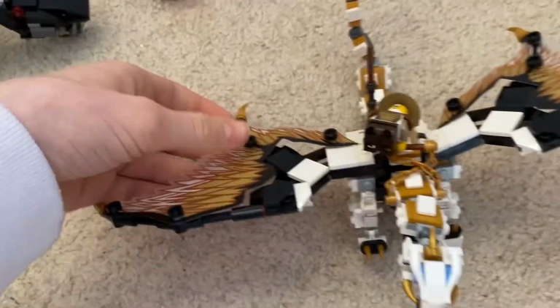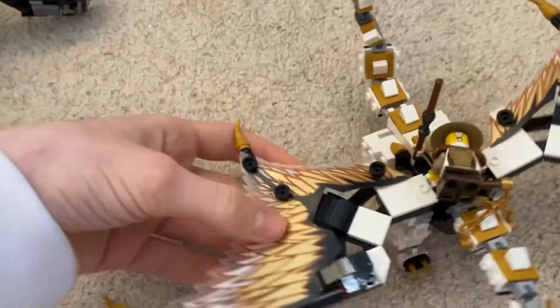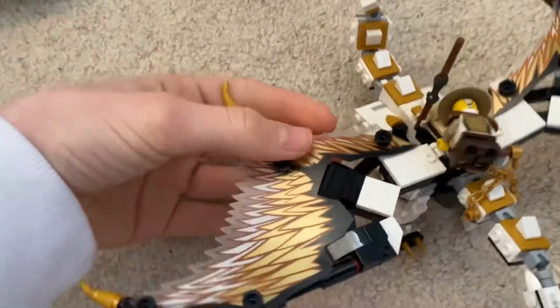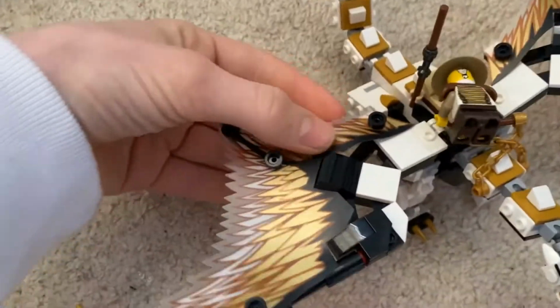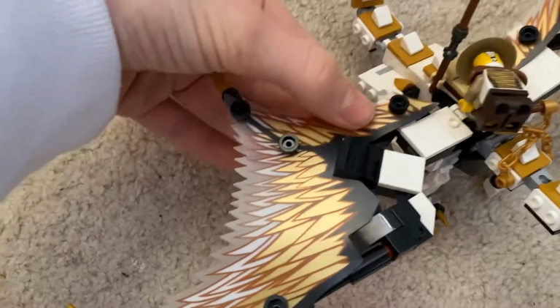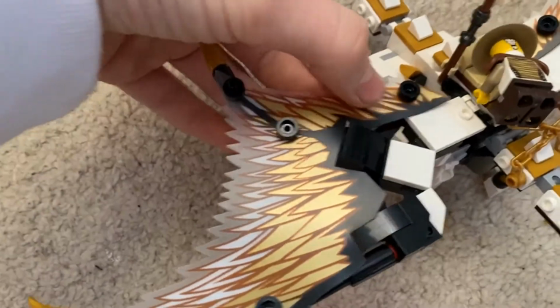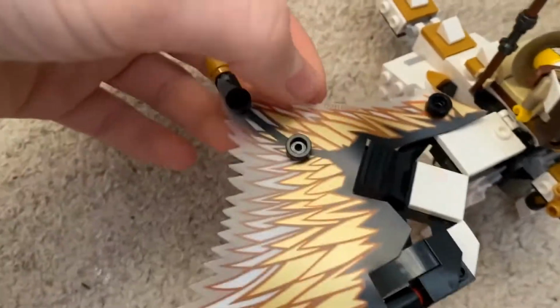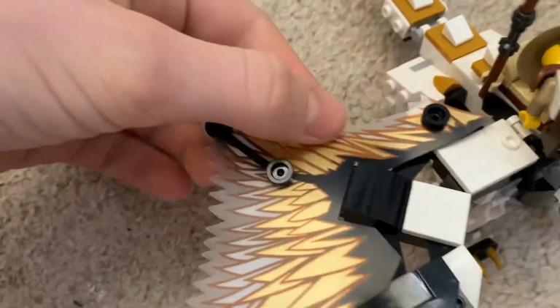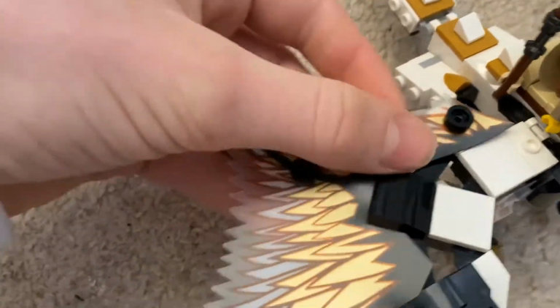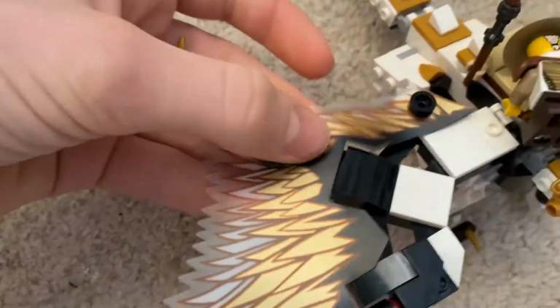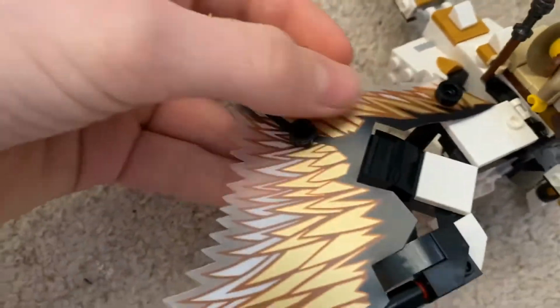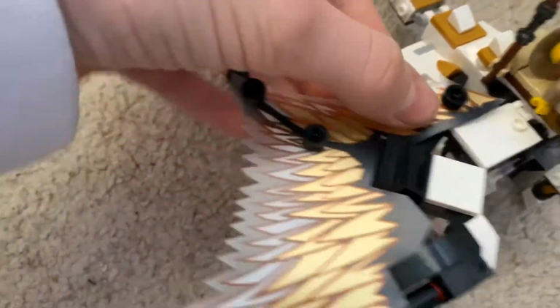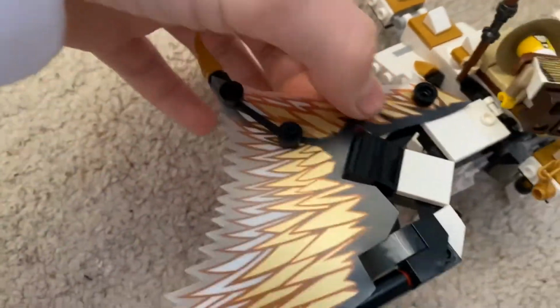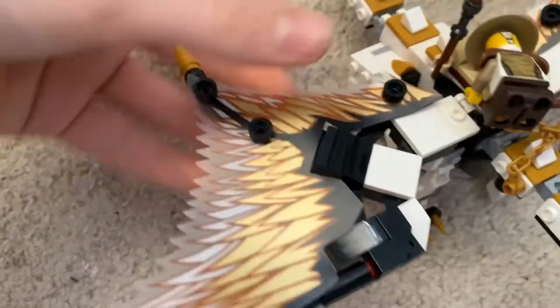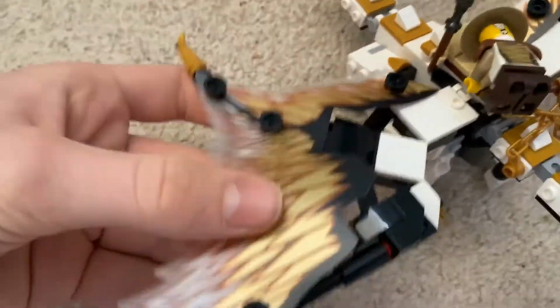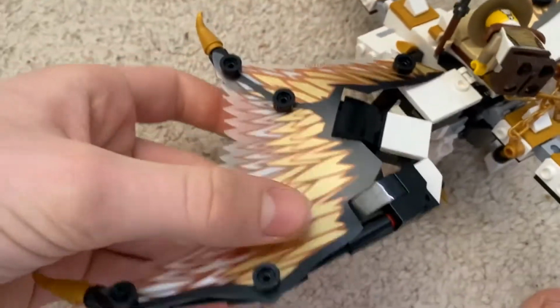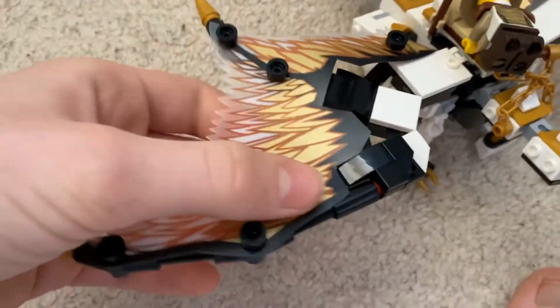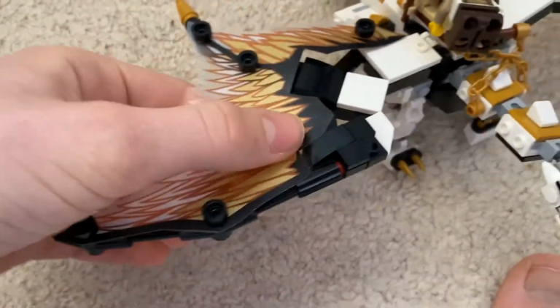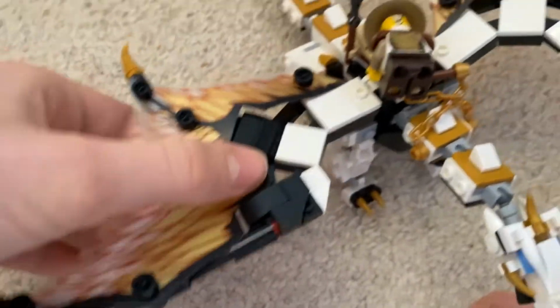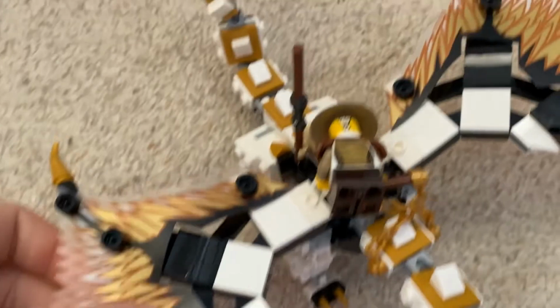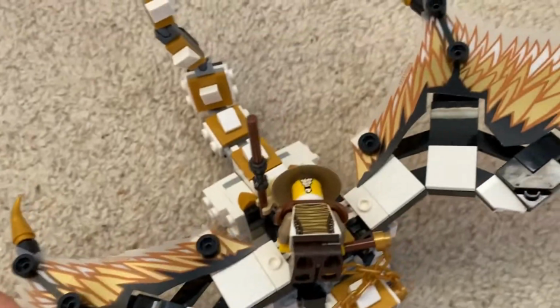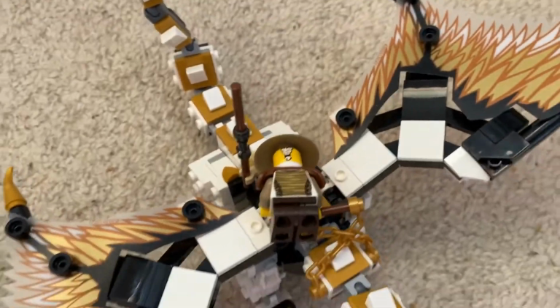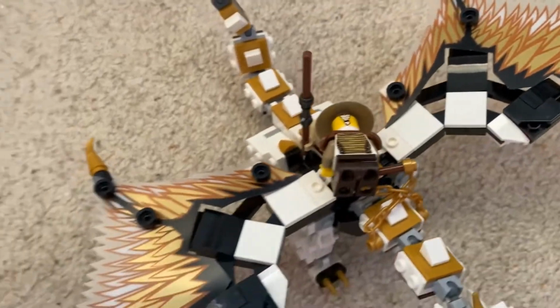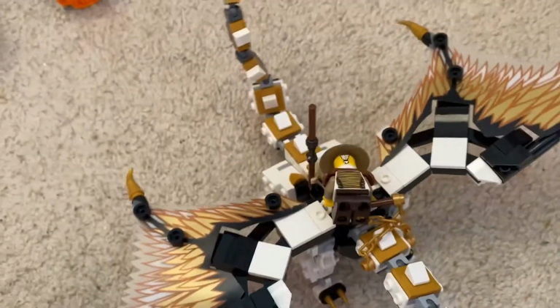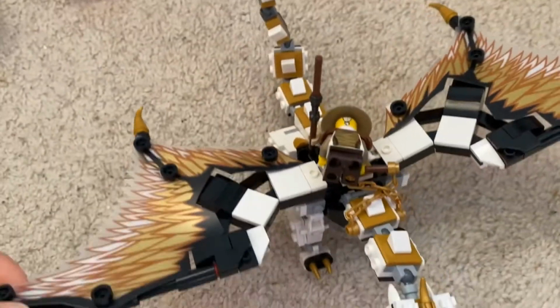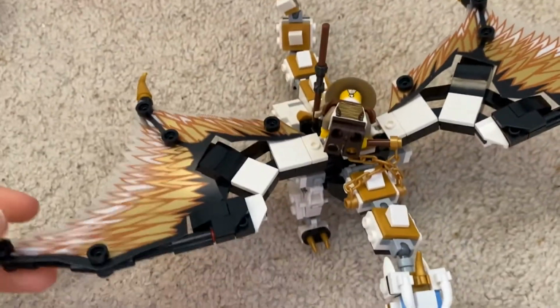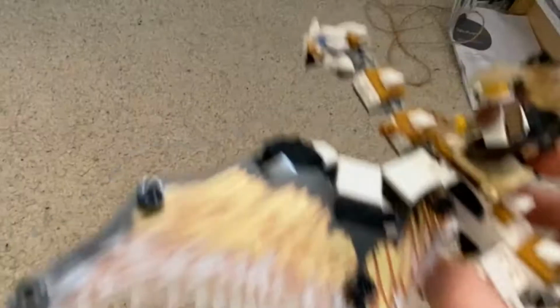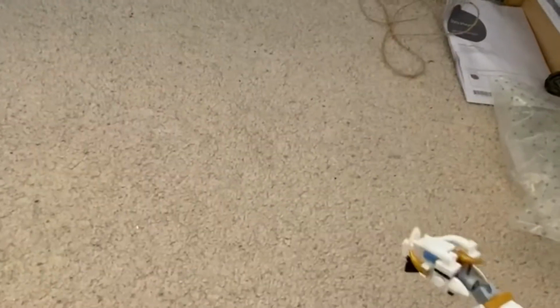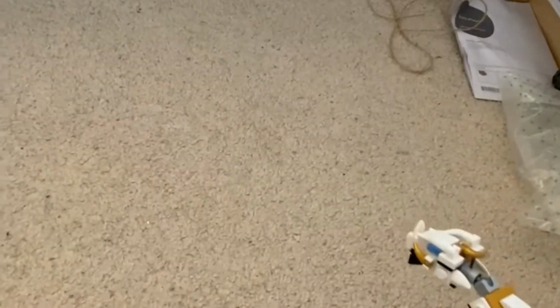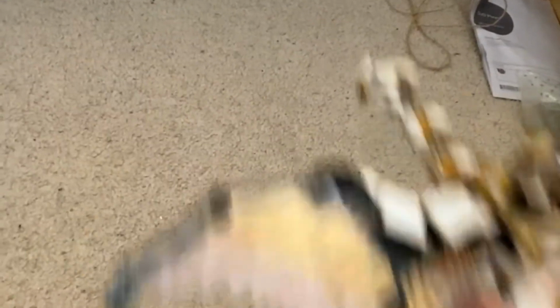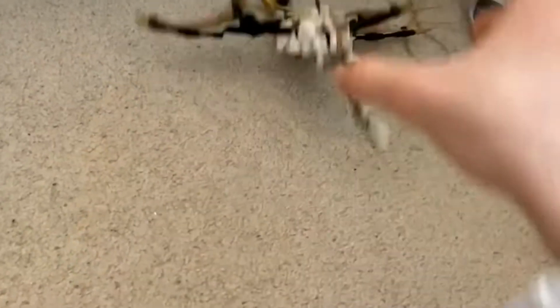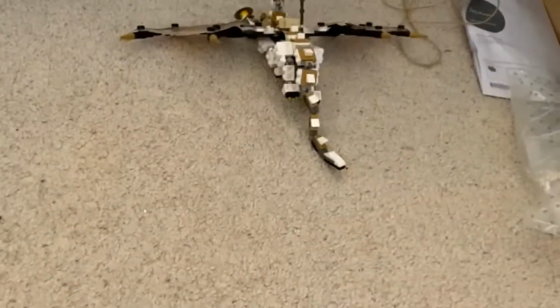The only thing that really bugs me is these pieces - they don't go in quite properly, they're all floppy around and uneven. But apart from that, the set is pretty much solid - but it still doesn't fly.